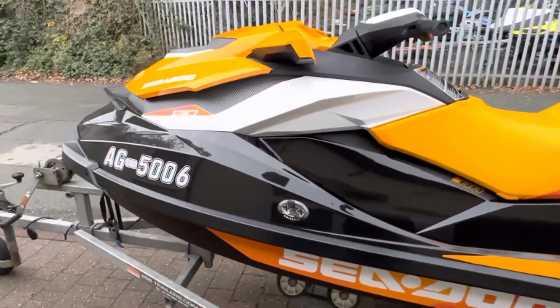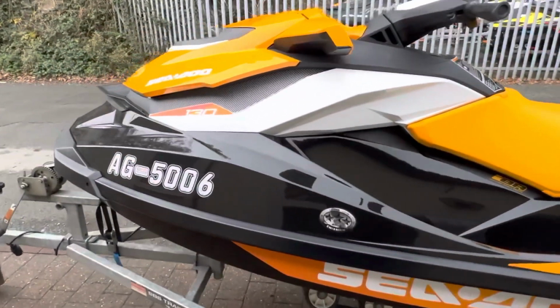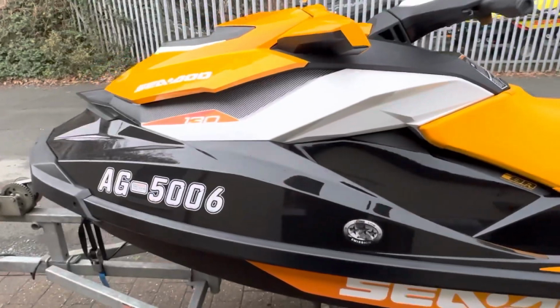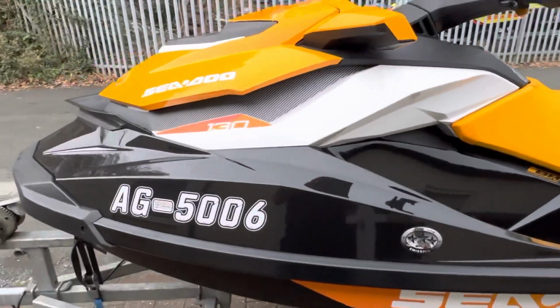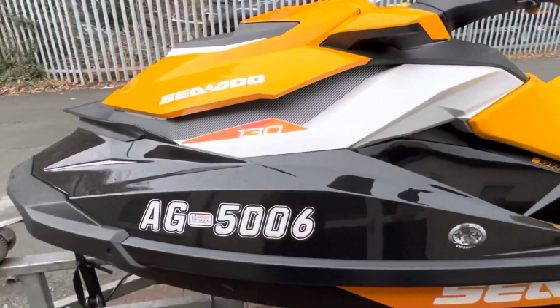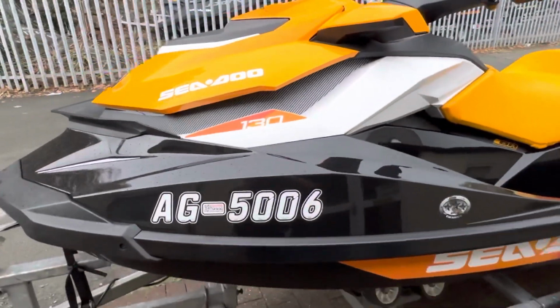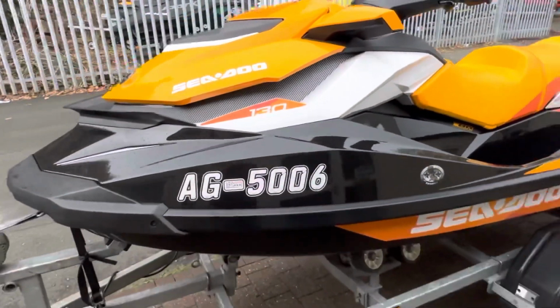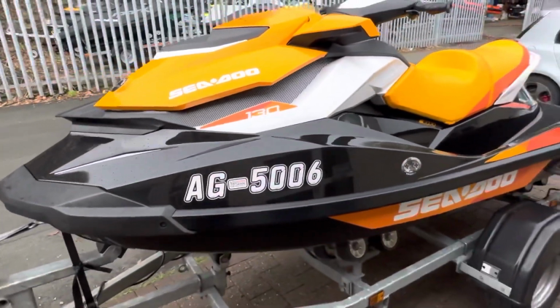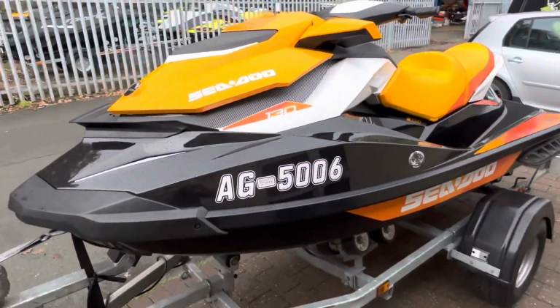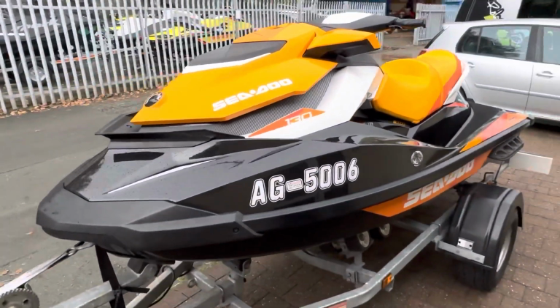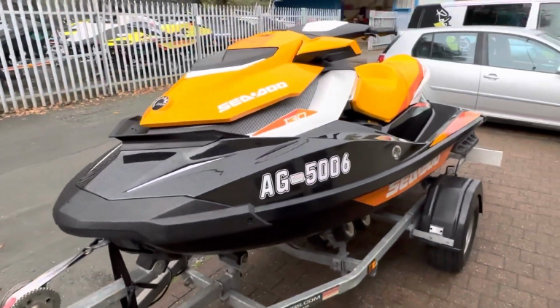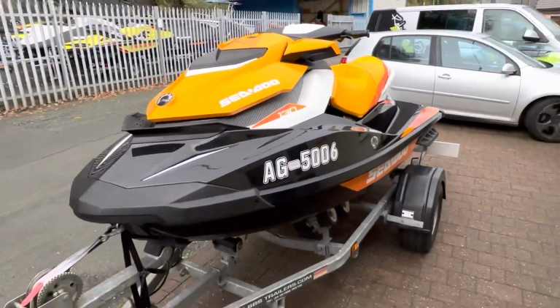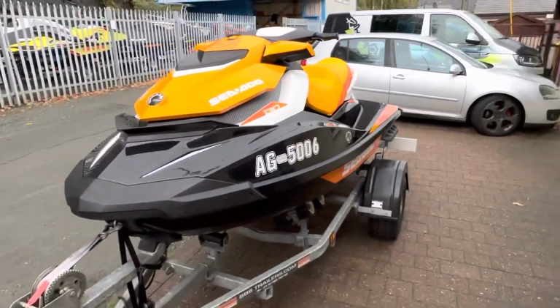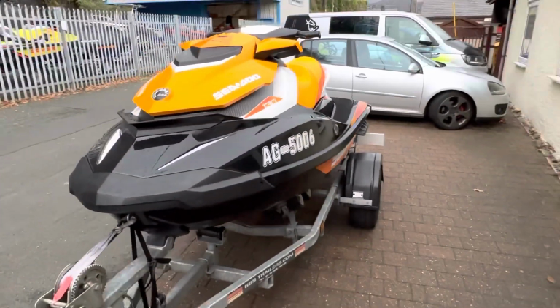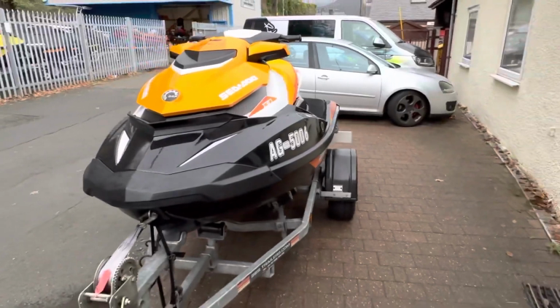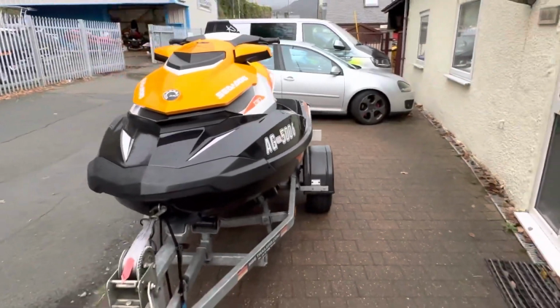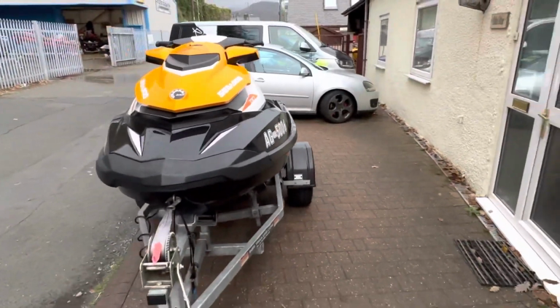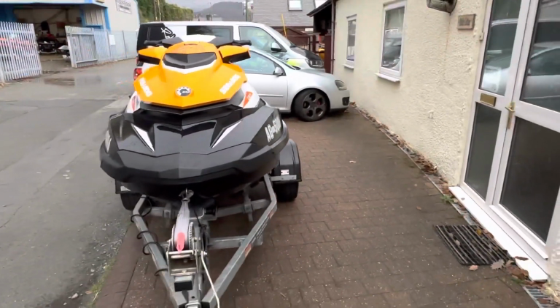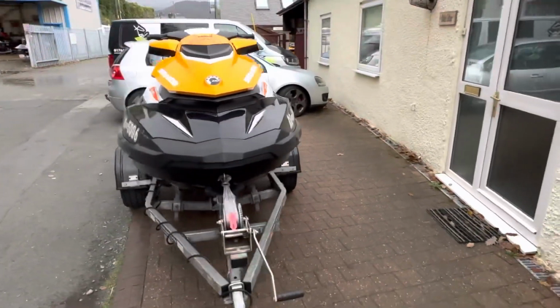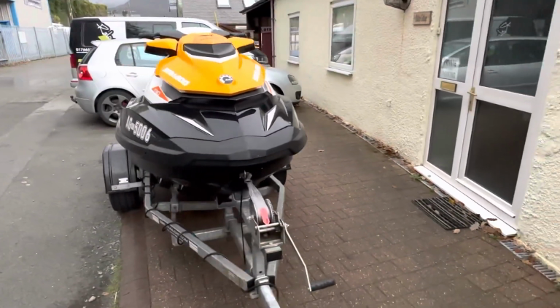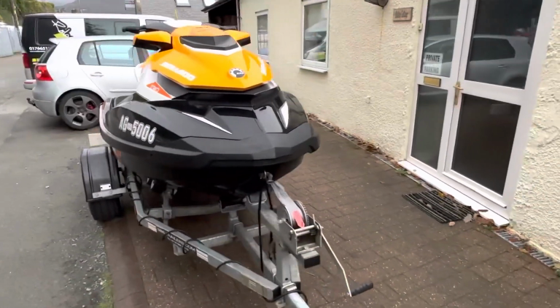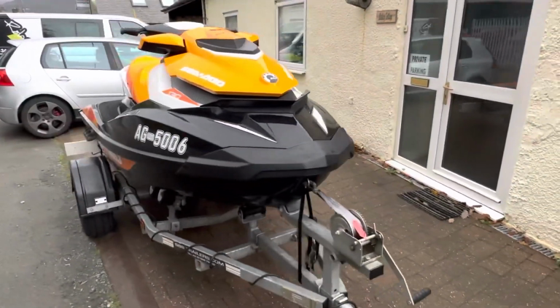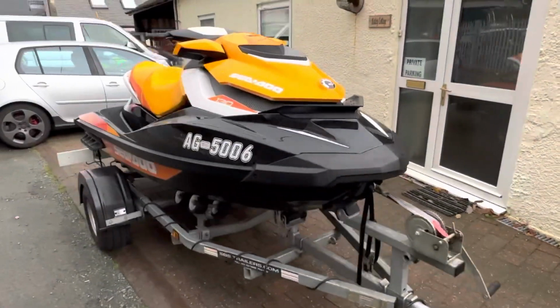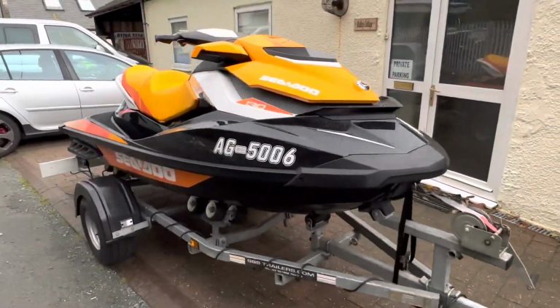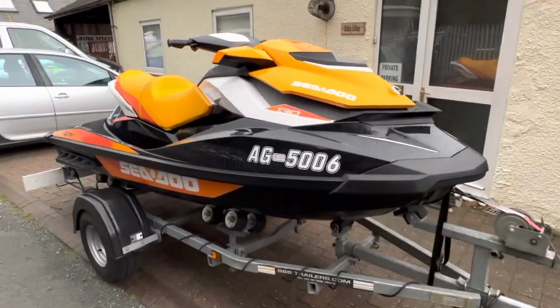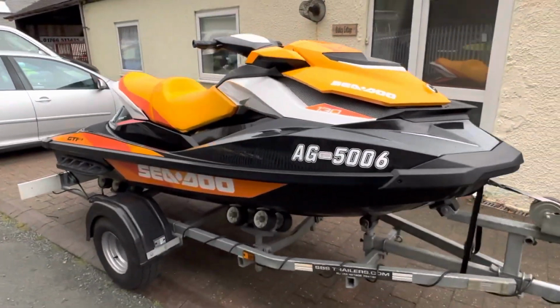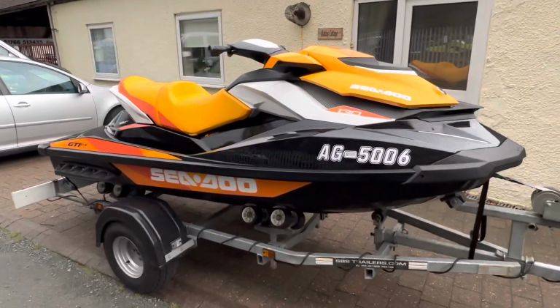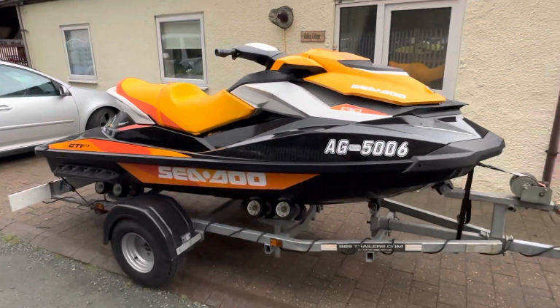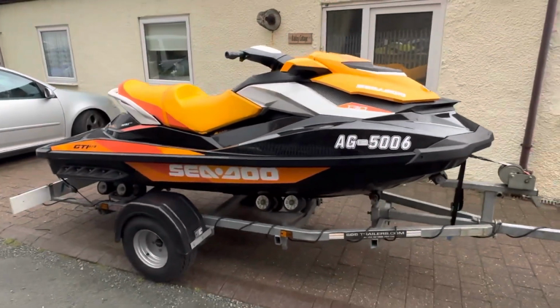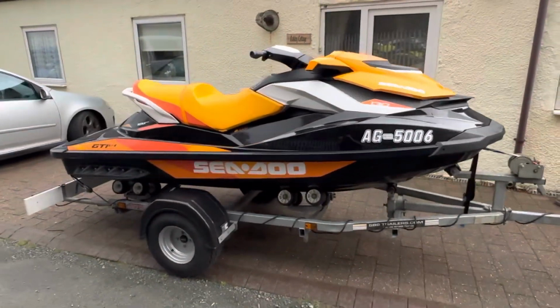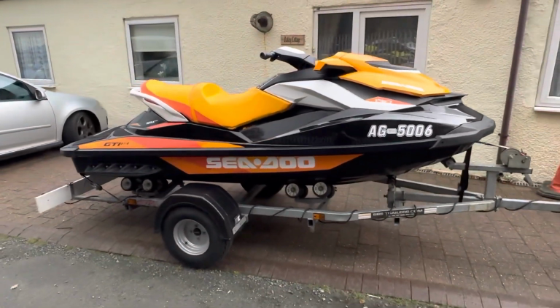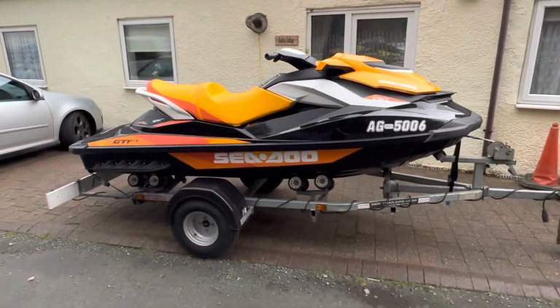It's in absolutely gorgeous condition. It's got a cover as well, of course, fully serviced with a one-year warranty. Any questions, guys, please do let me know.